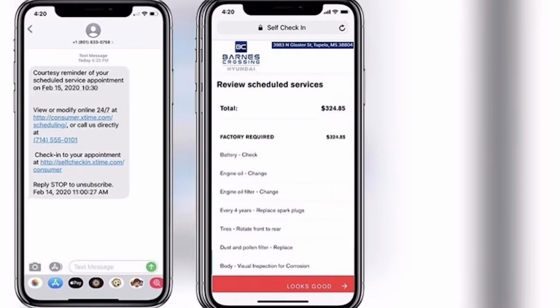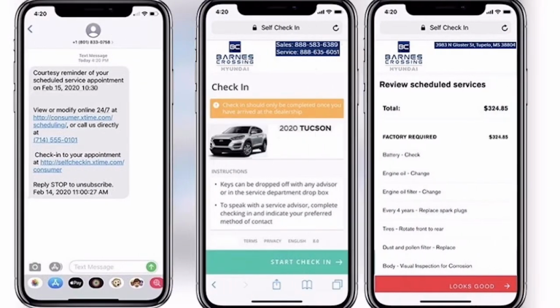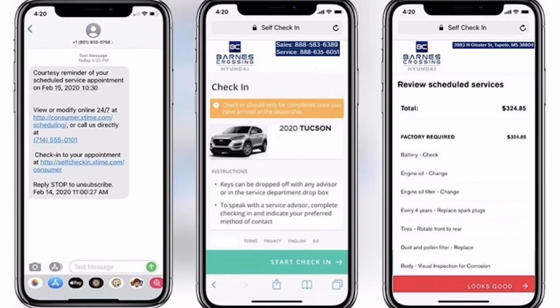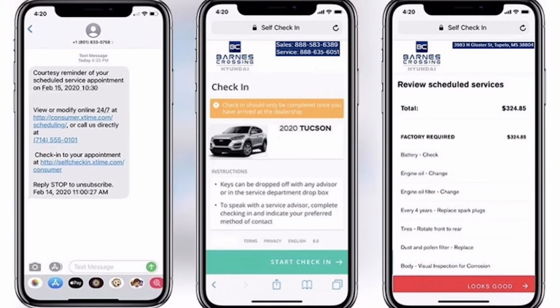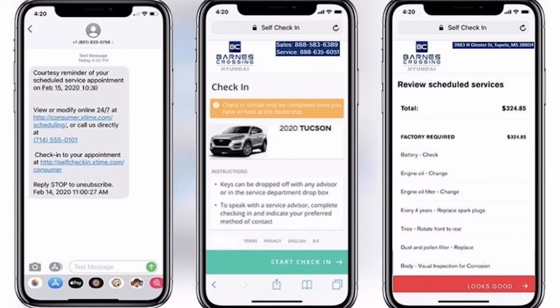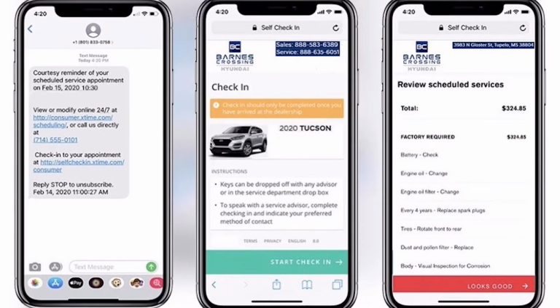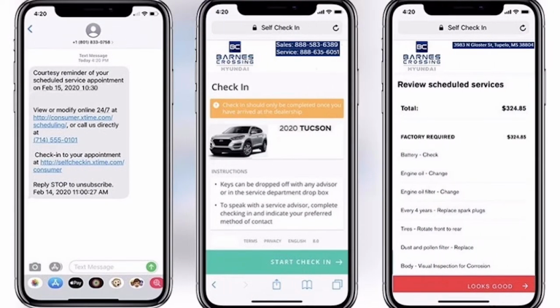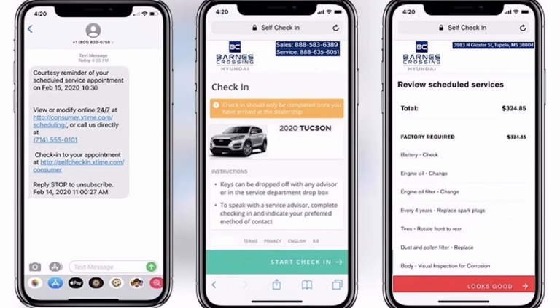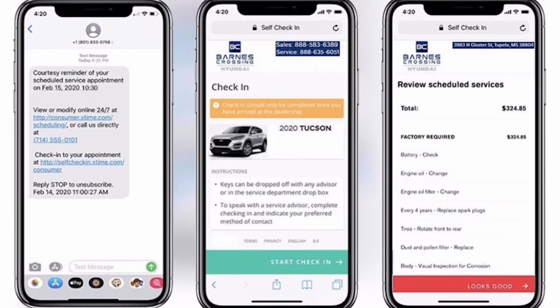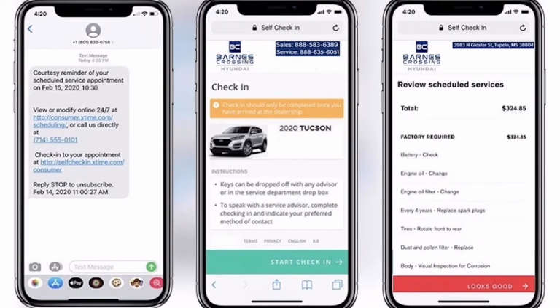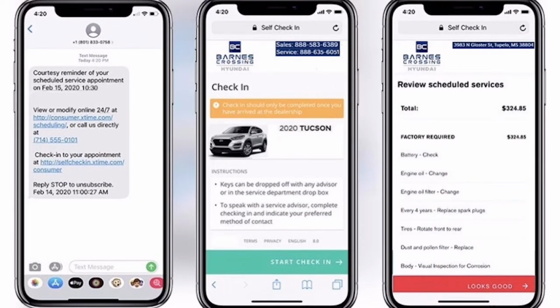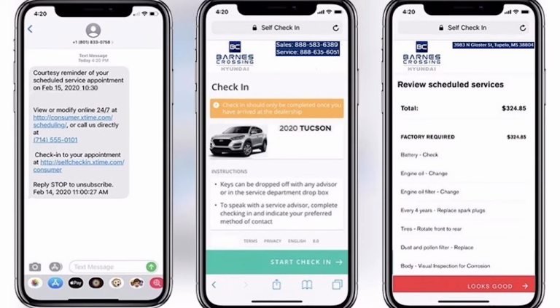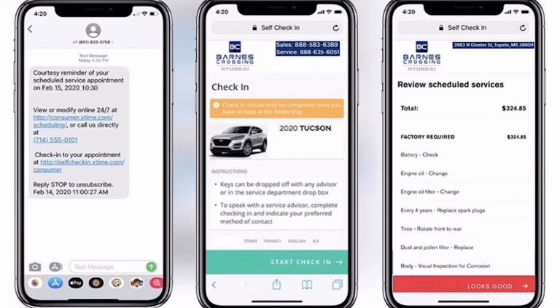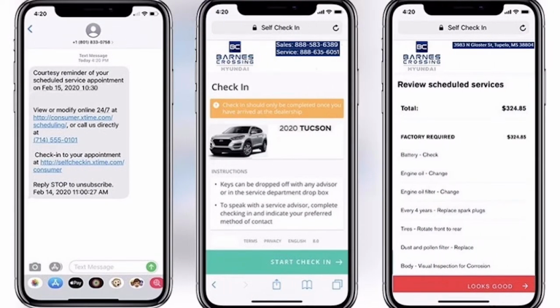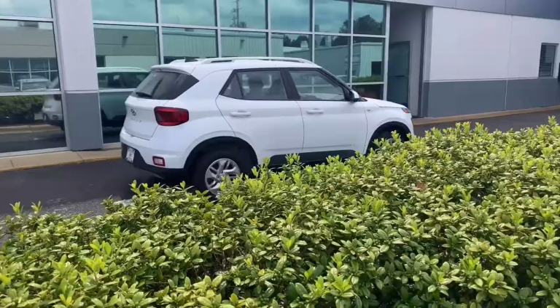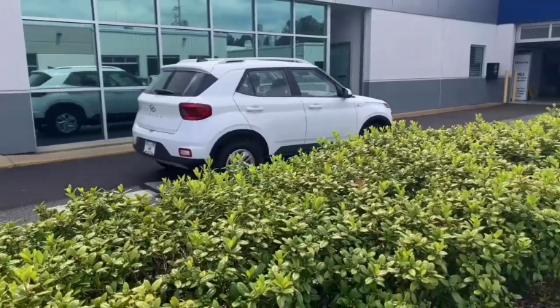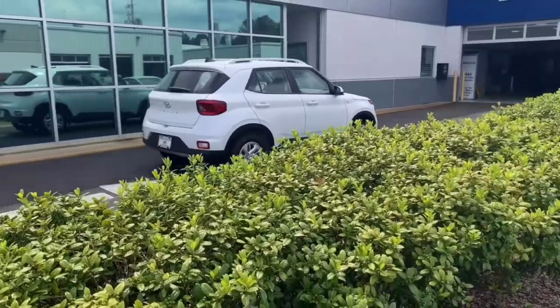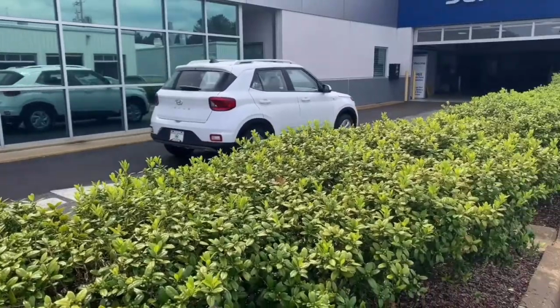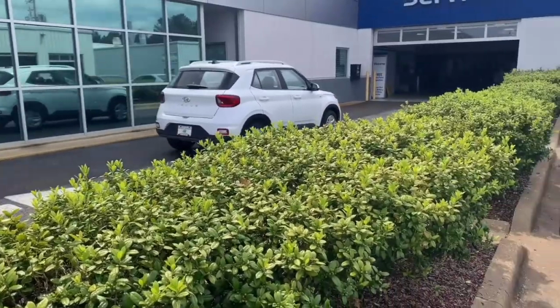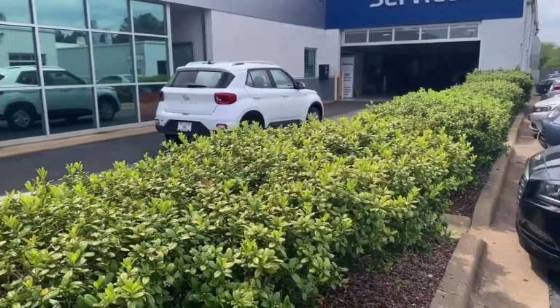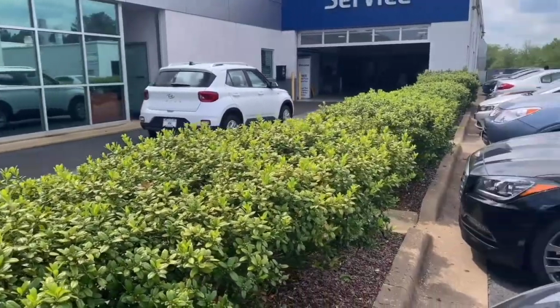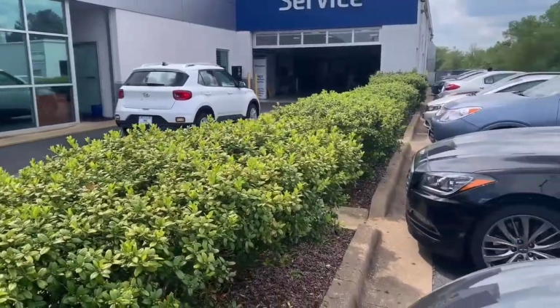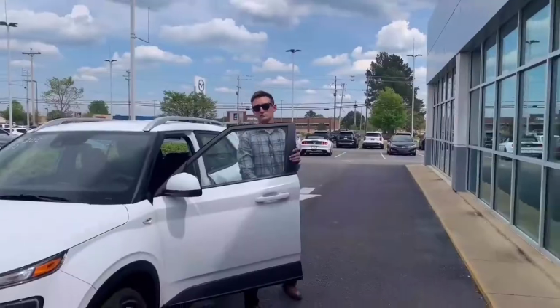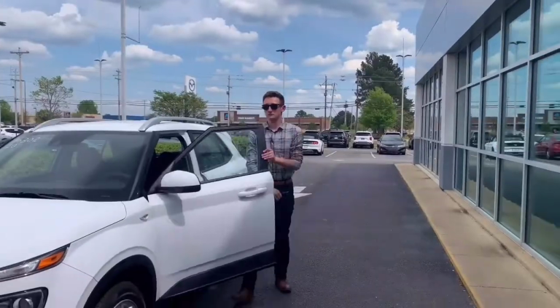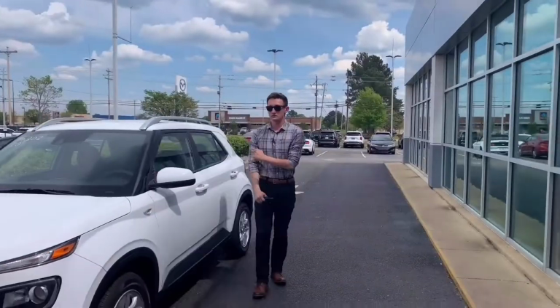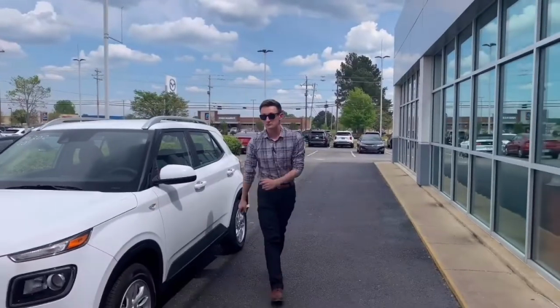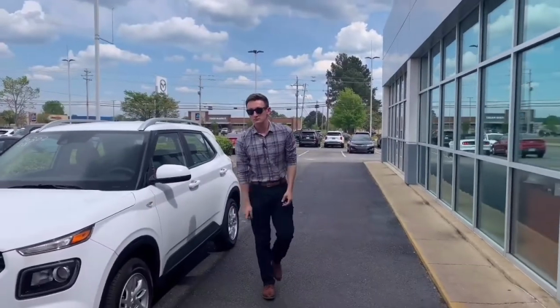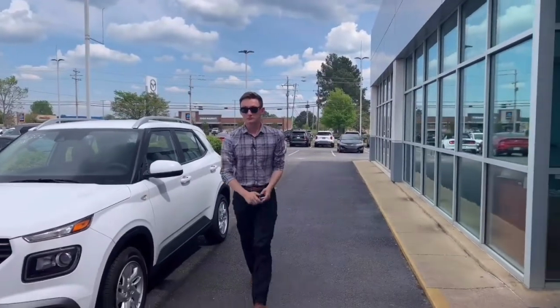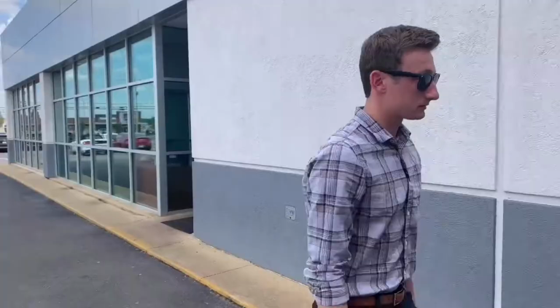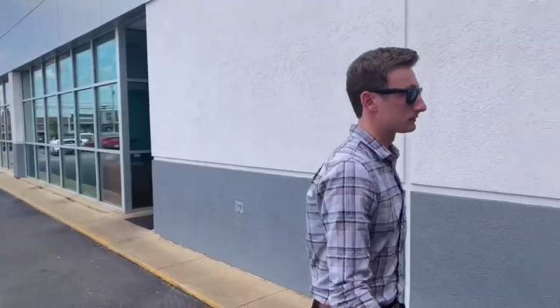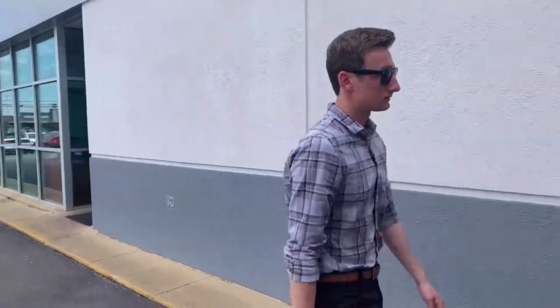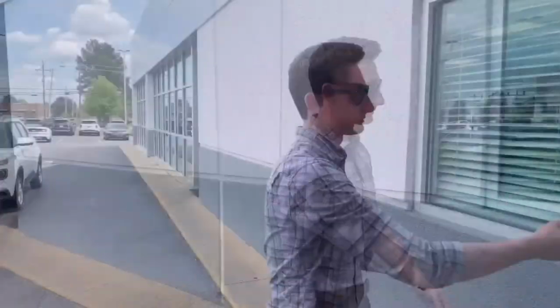Once you arrive for your appointment, click the link in the reminder text to begin your appointment check-in. Lock your vehicle and drop the keys off in our secure dropbox next to the service door.